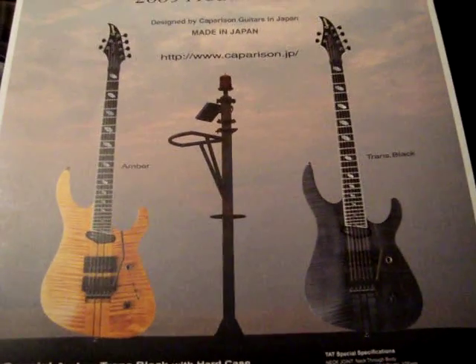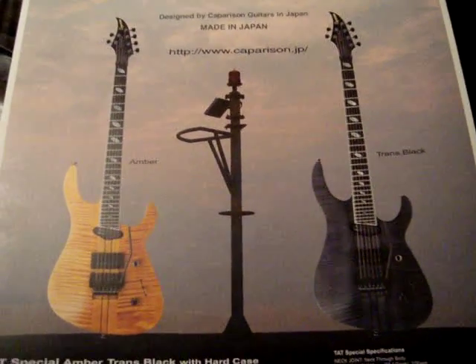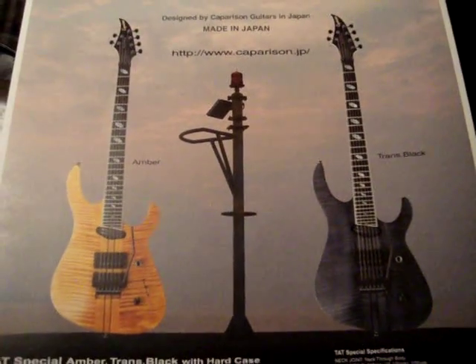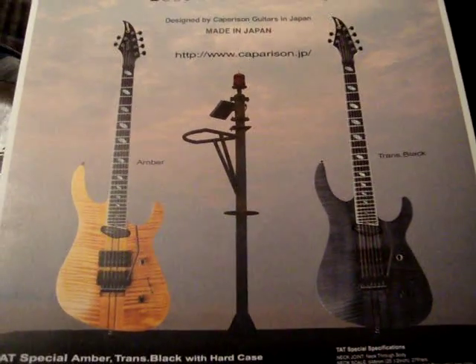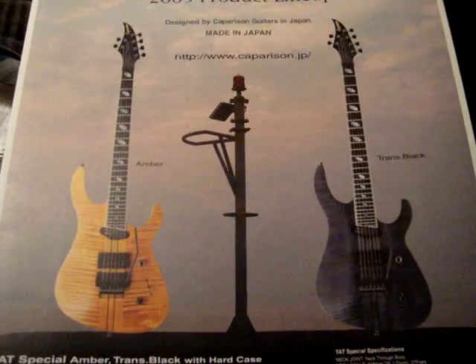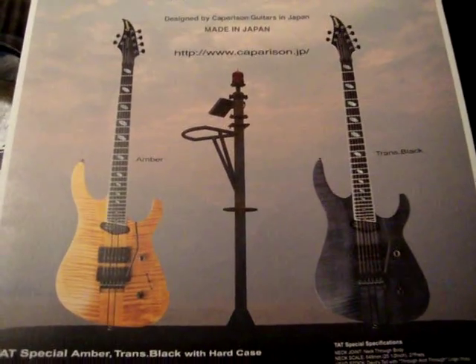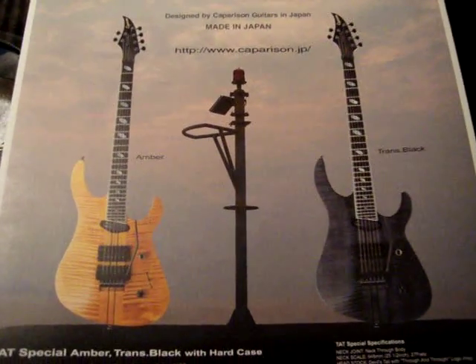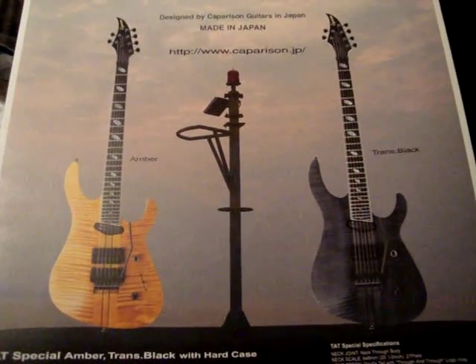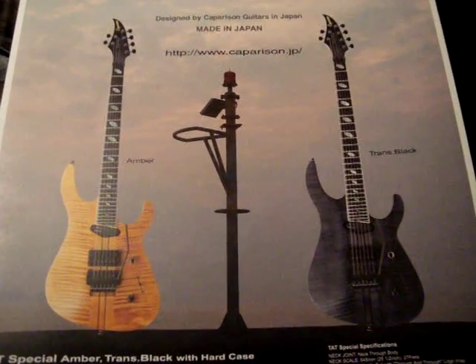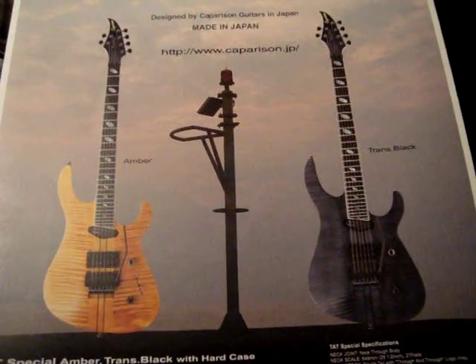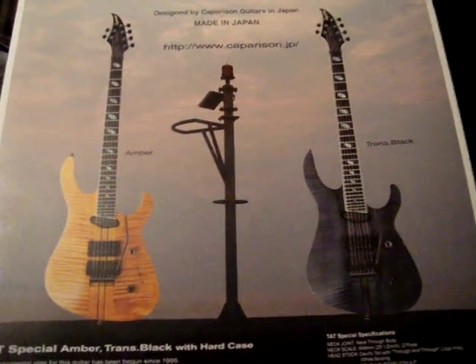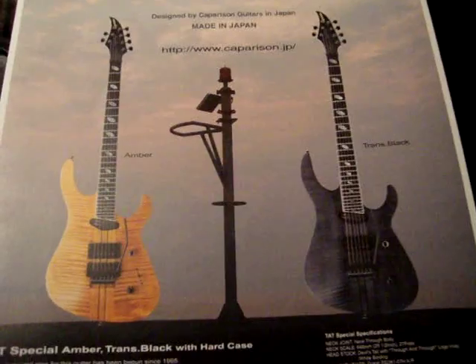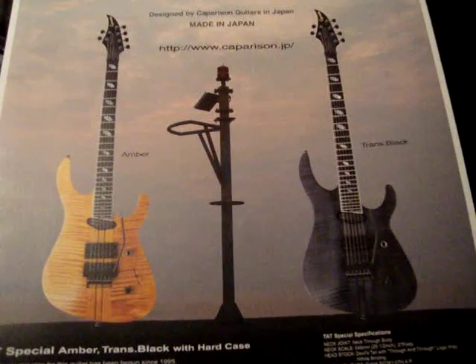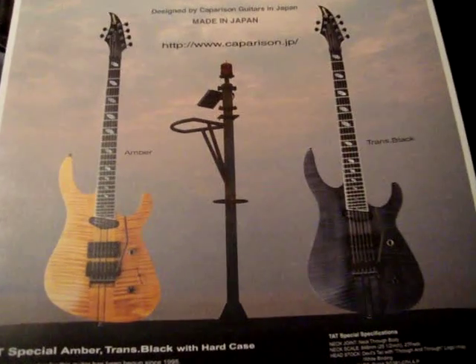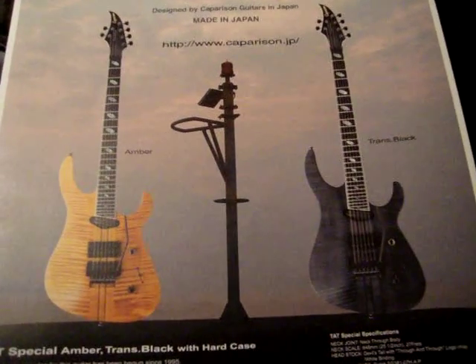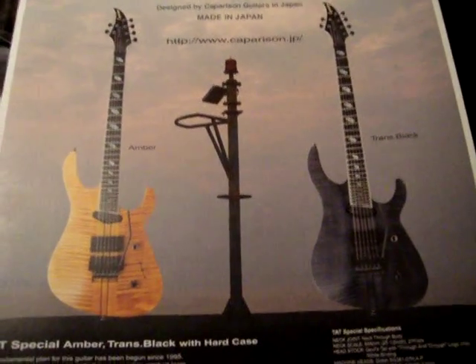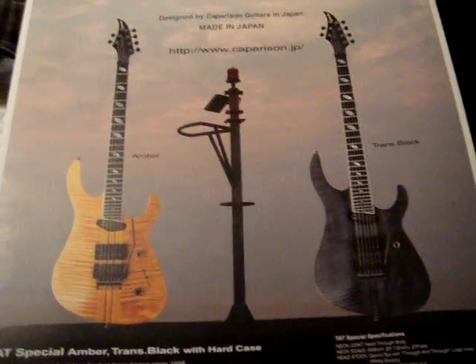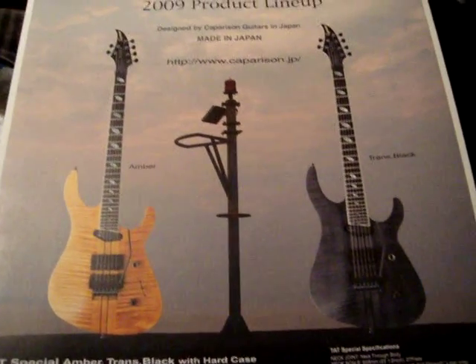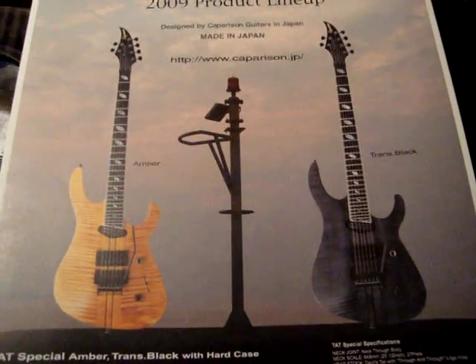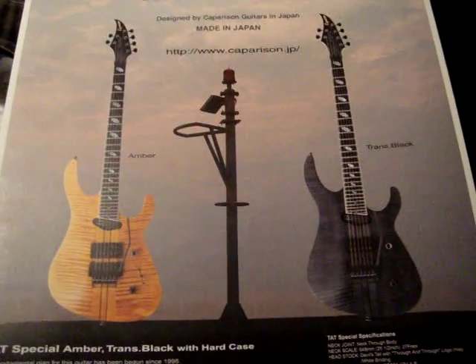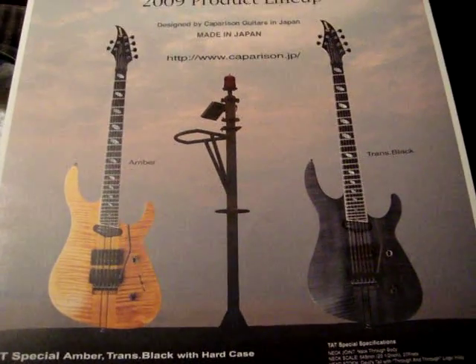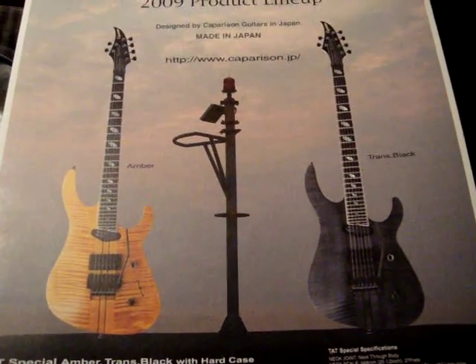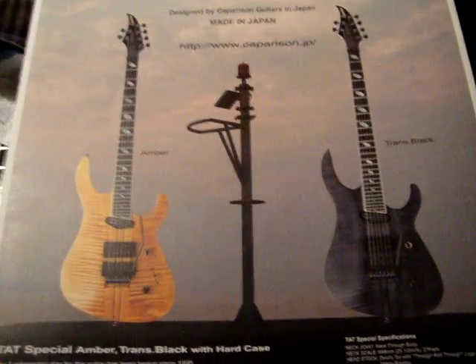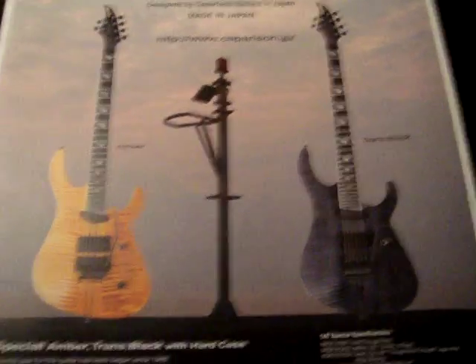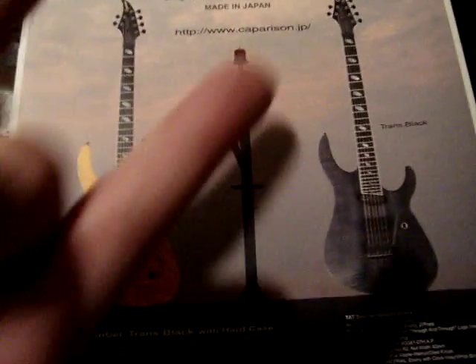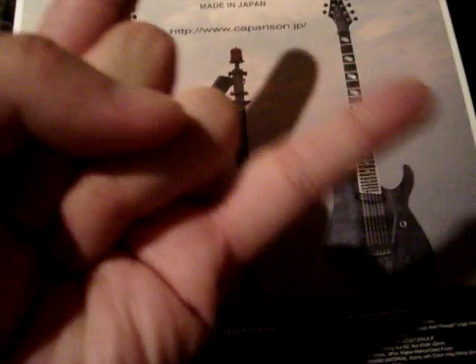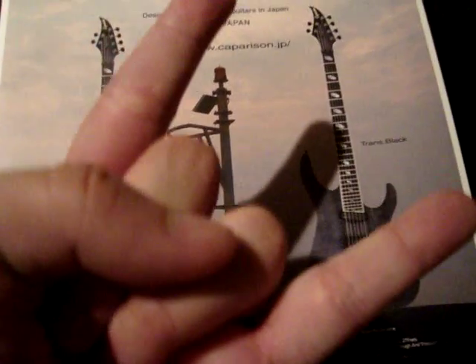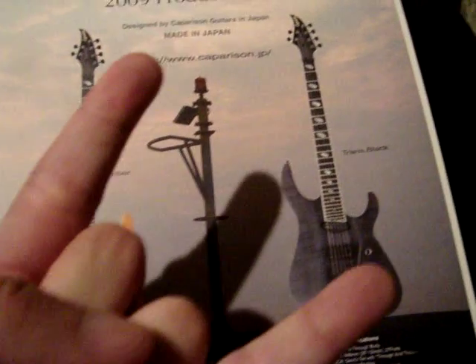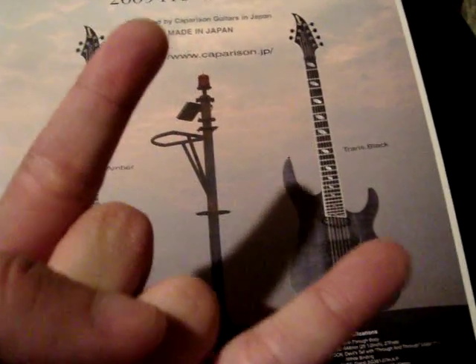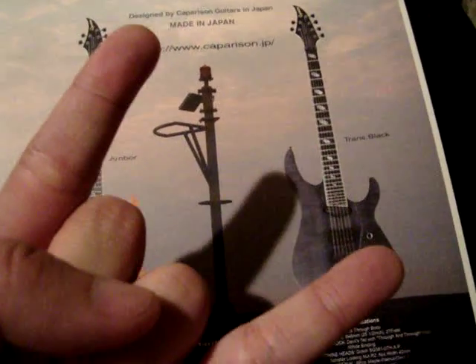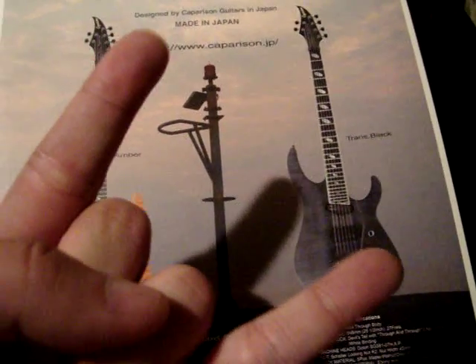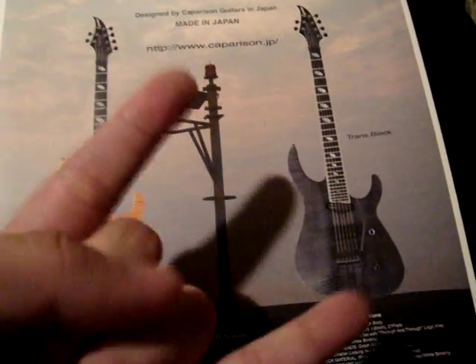Hey, Bud Royce here from BRL Guitar Works, just hanging out in the workshop right now. Just finished working on a comparison TAT Special for Metal Marlin on the forum. Yes, Marlin, this is your guitar.